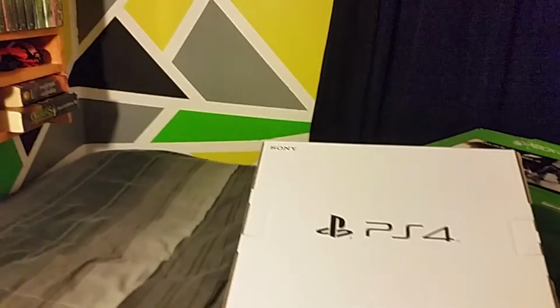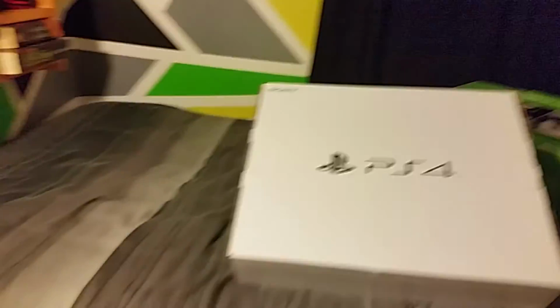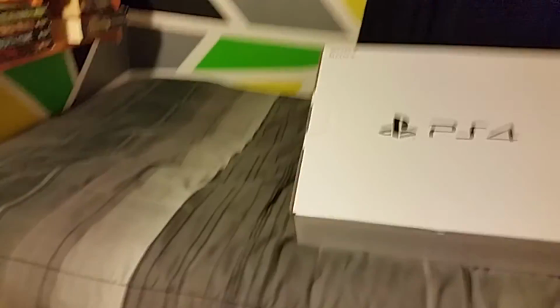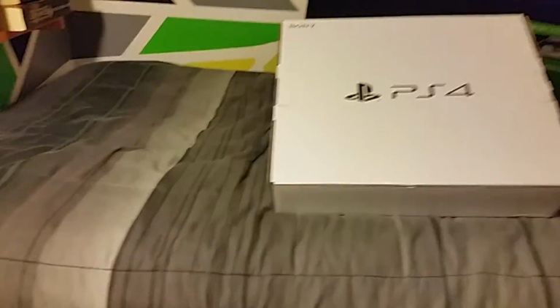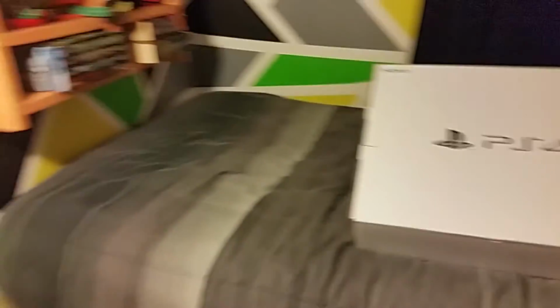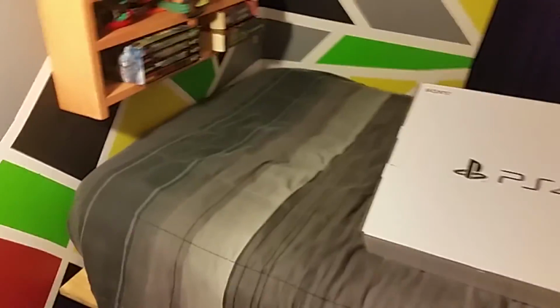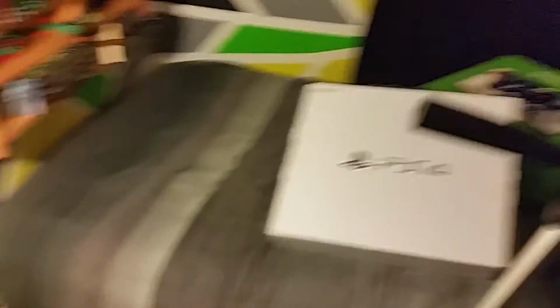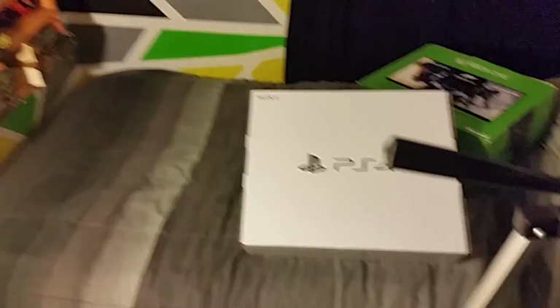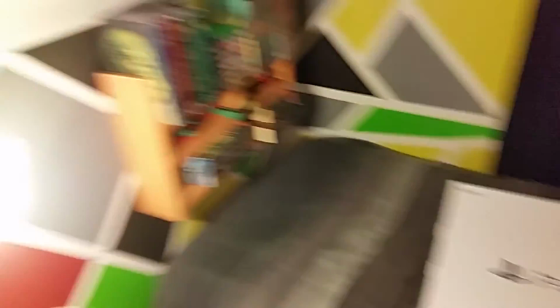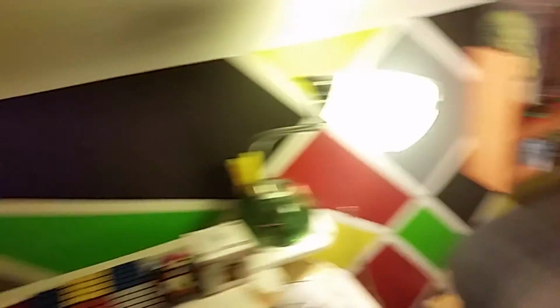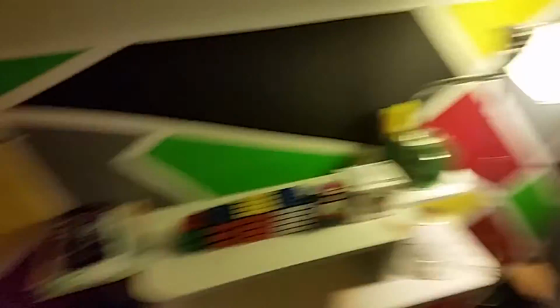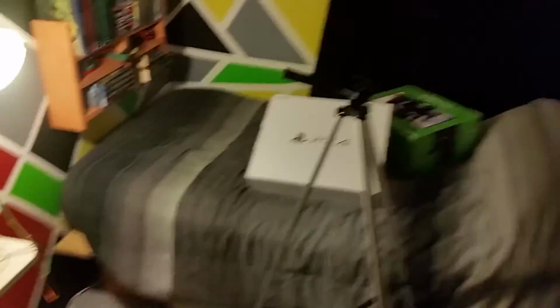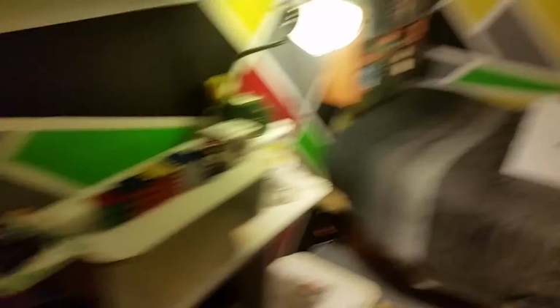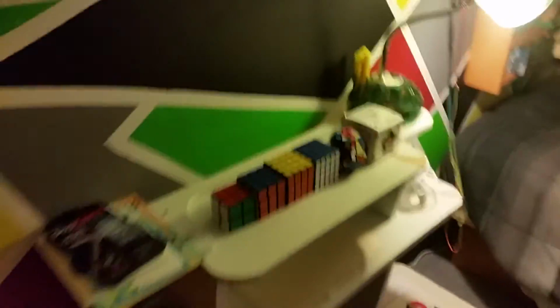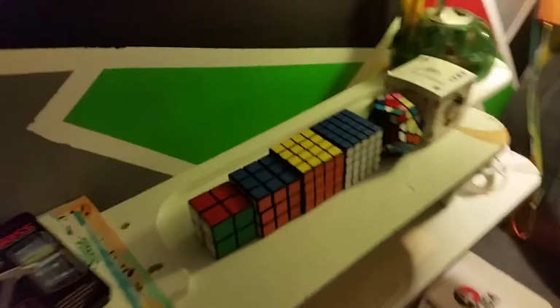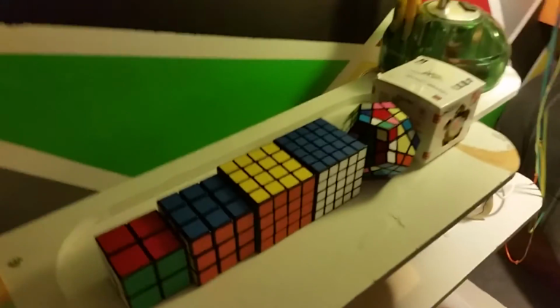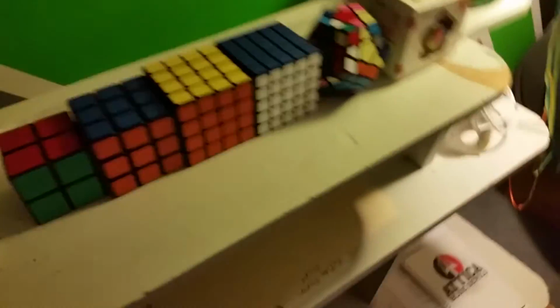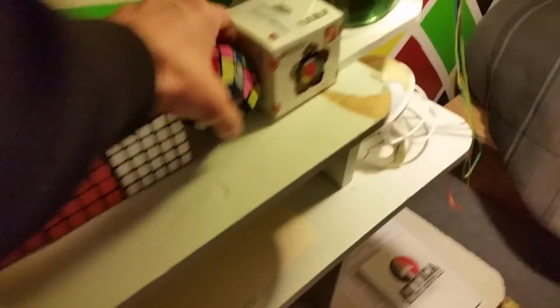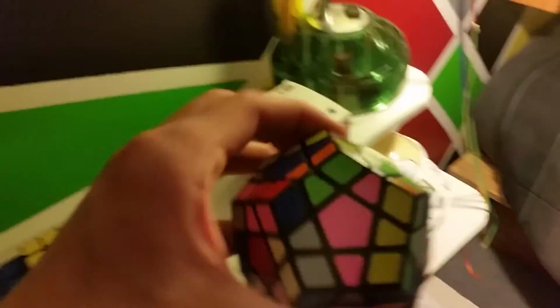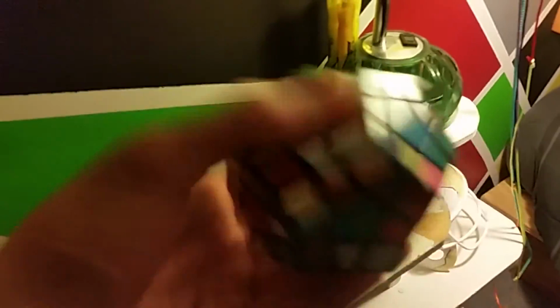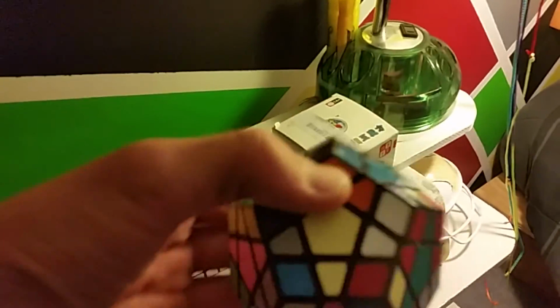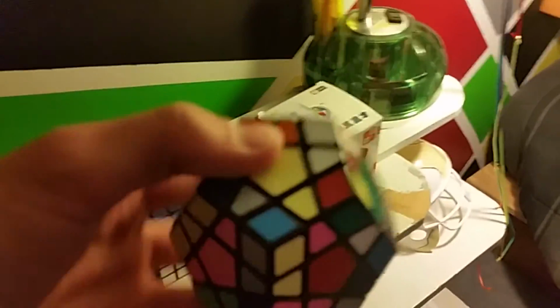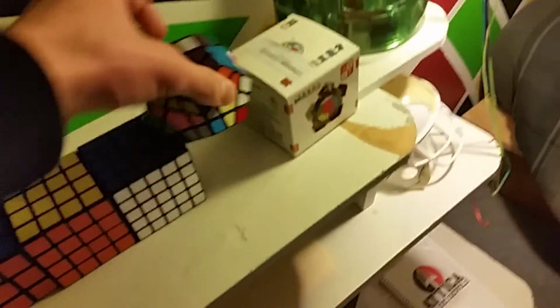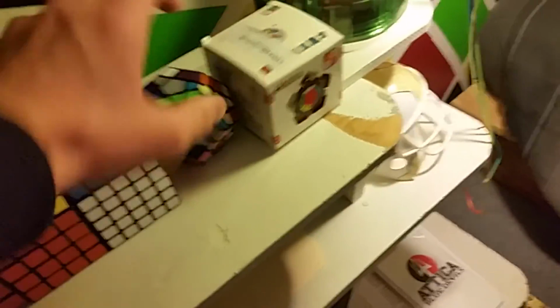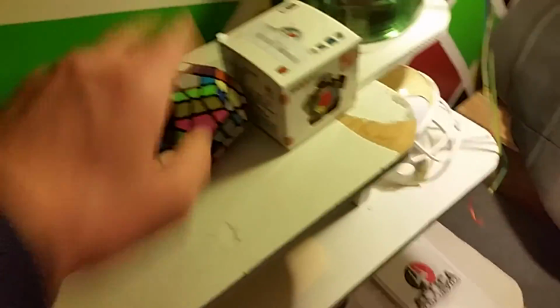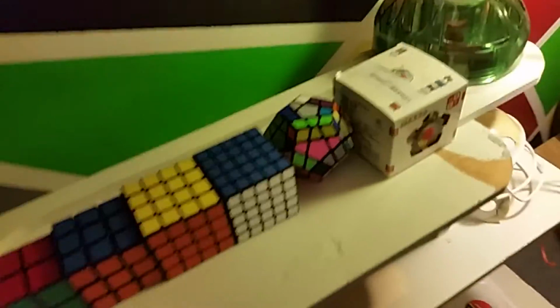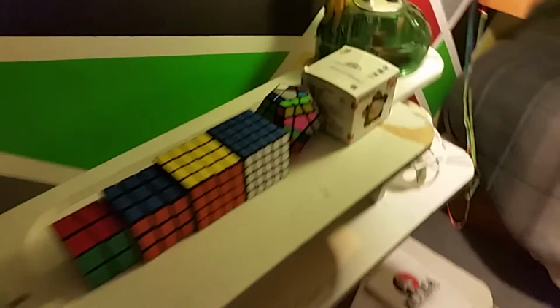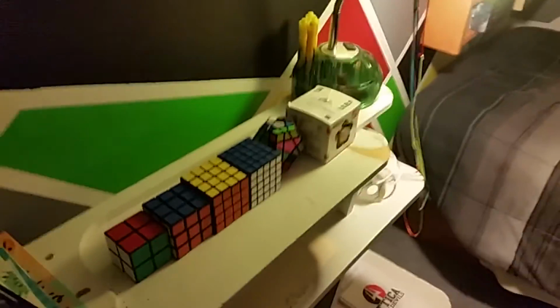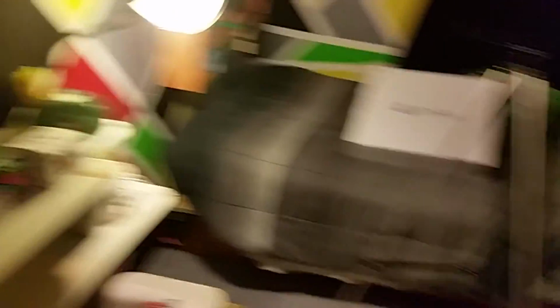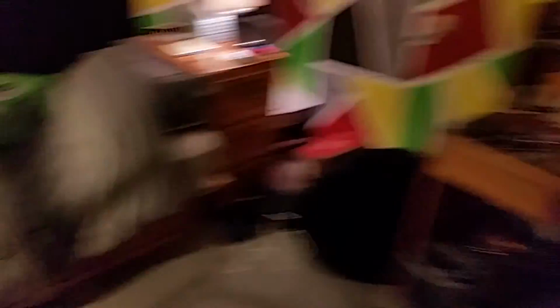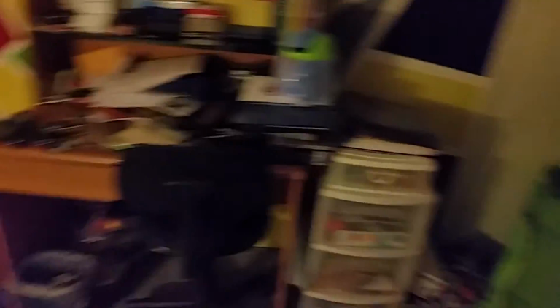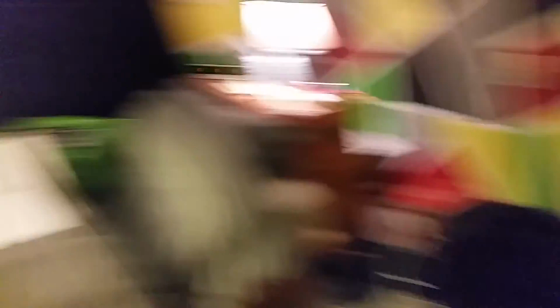Now we have a bit of a look at my room. This is coming up shortly — pay attention for that, I will show you how to solve it.